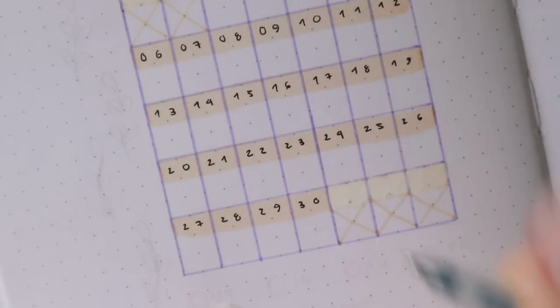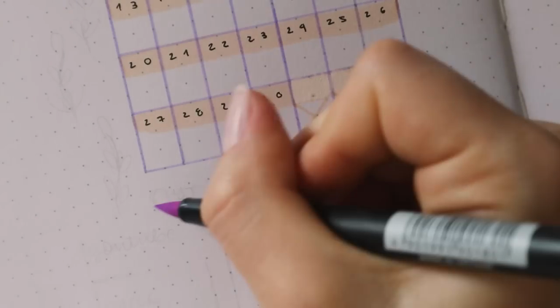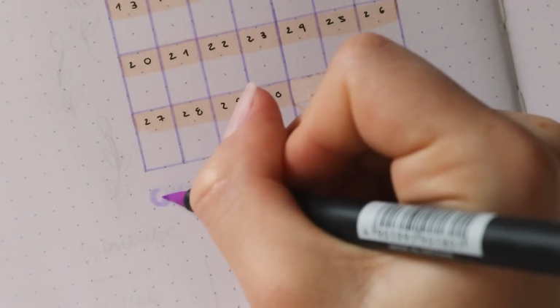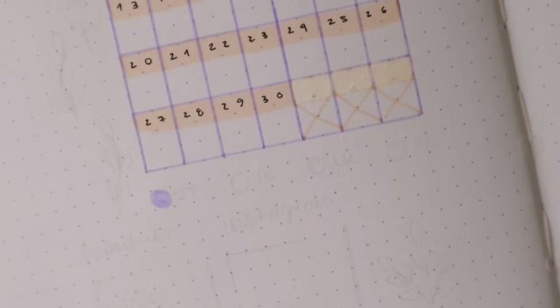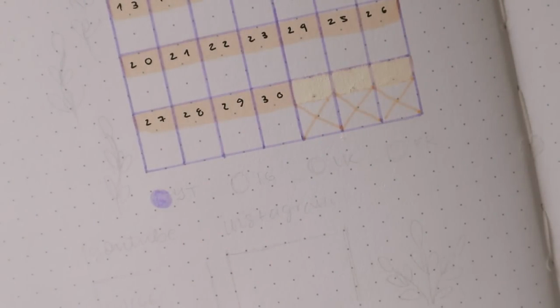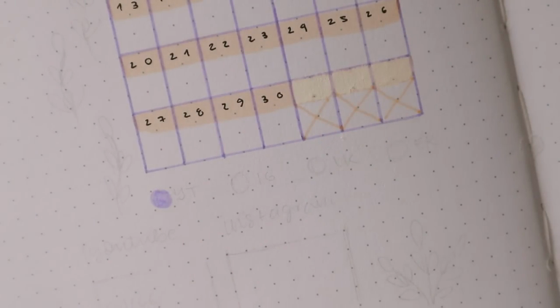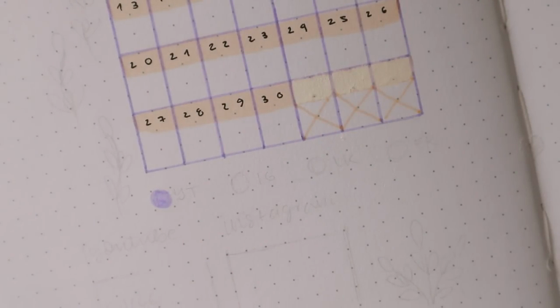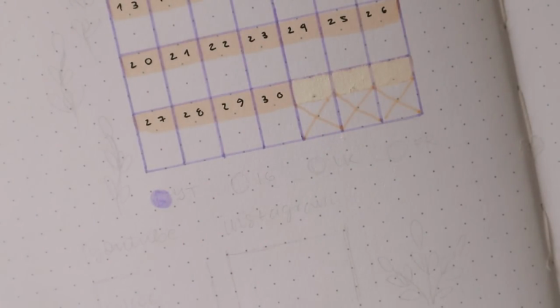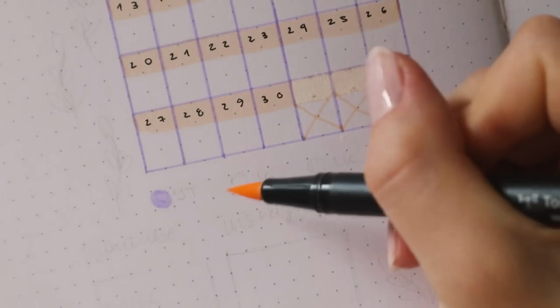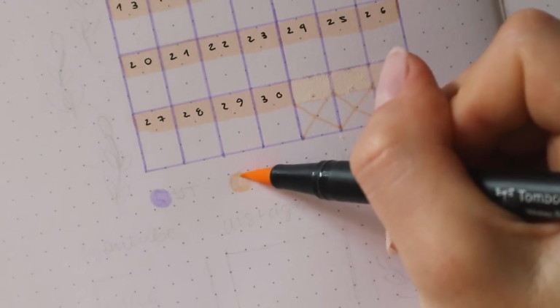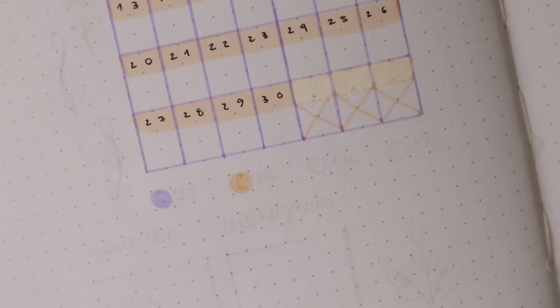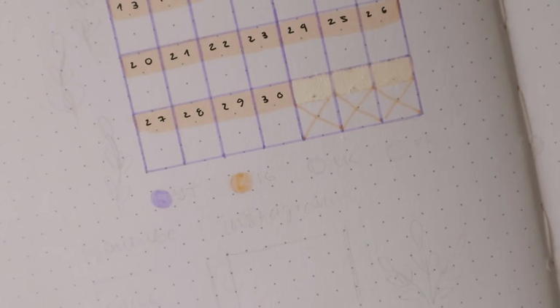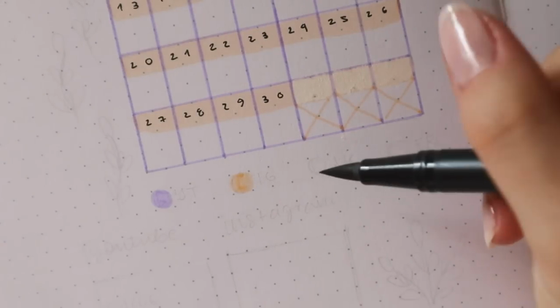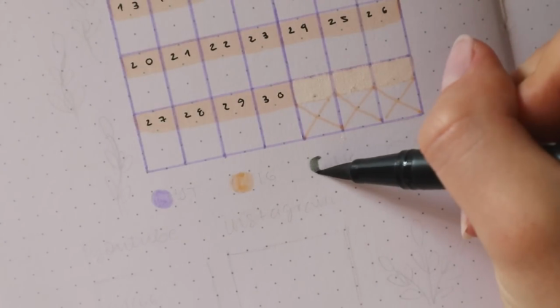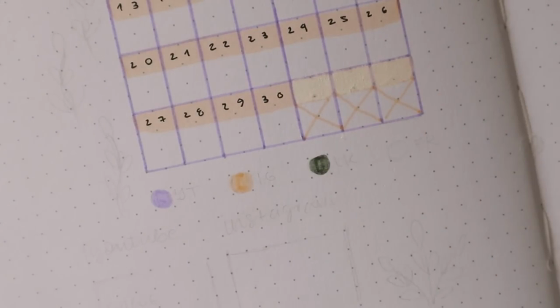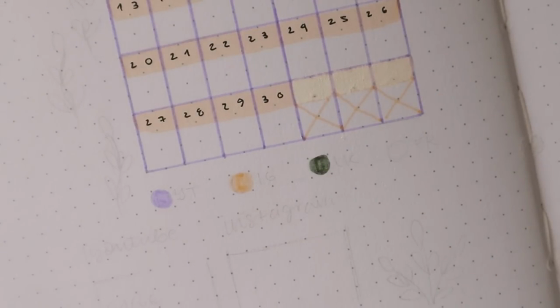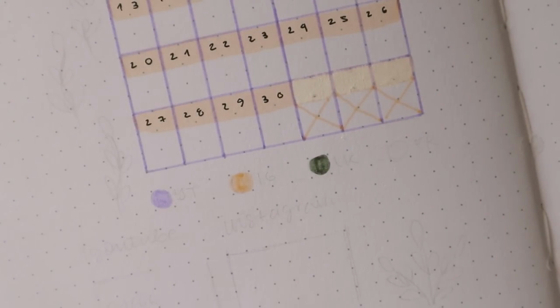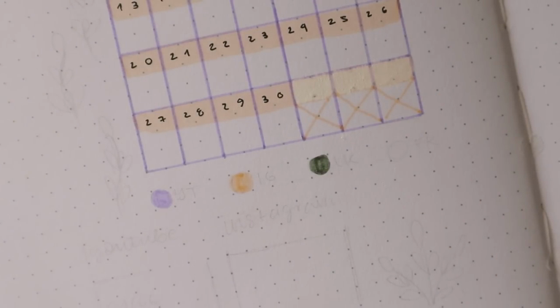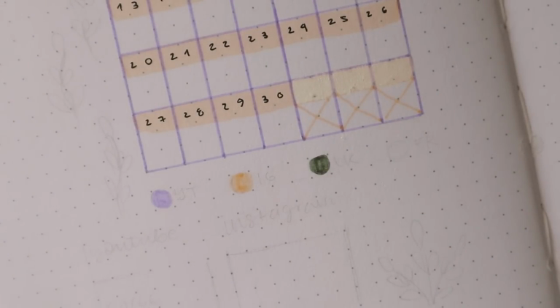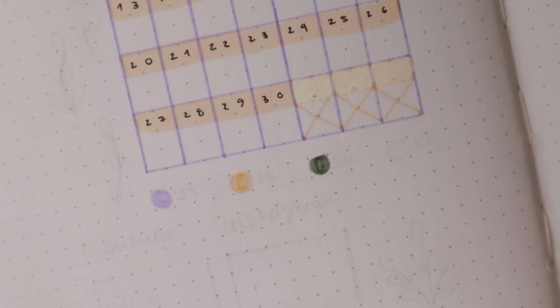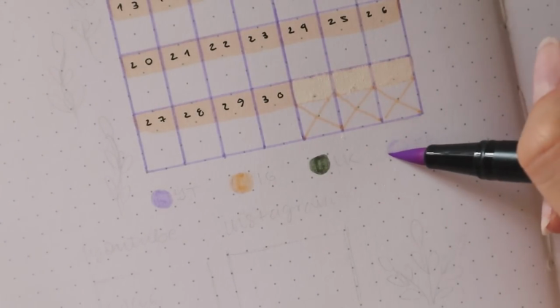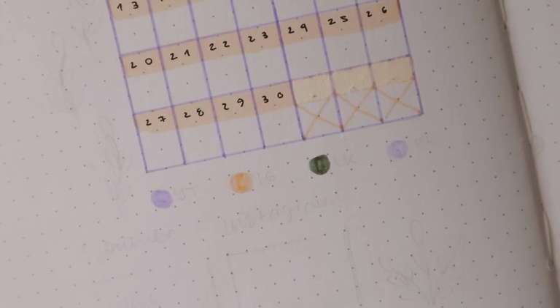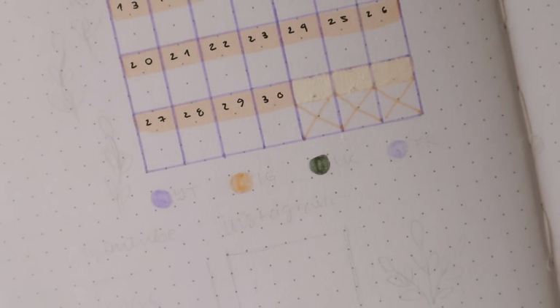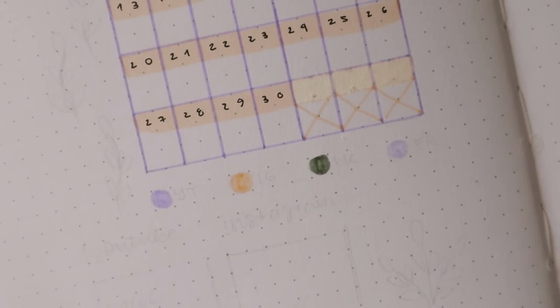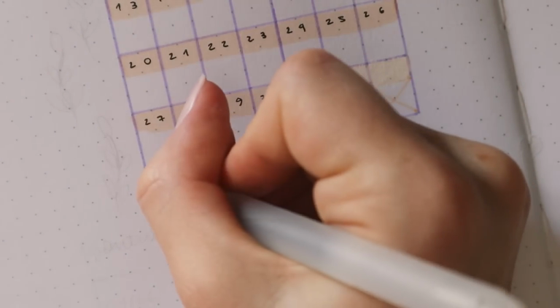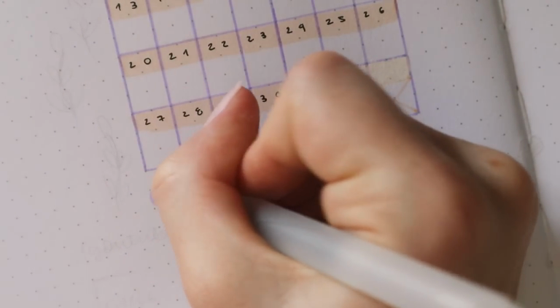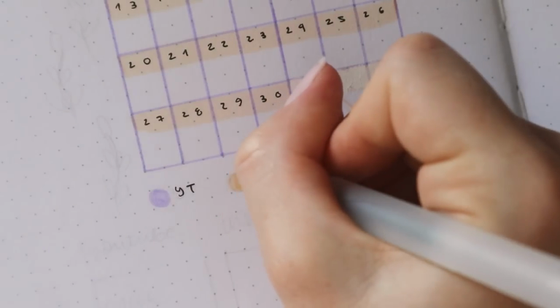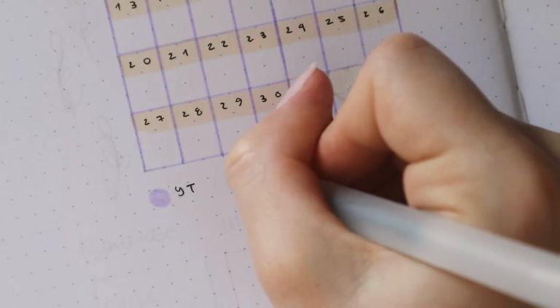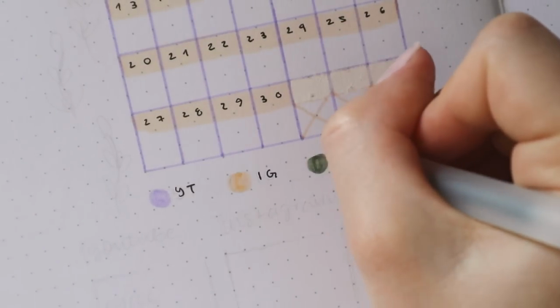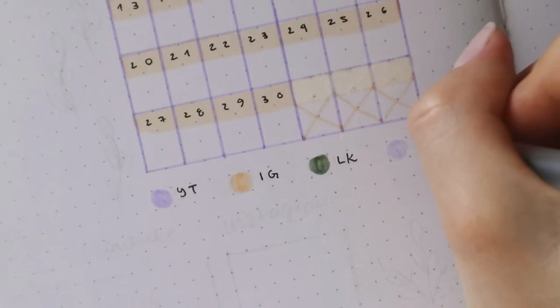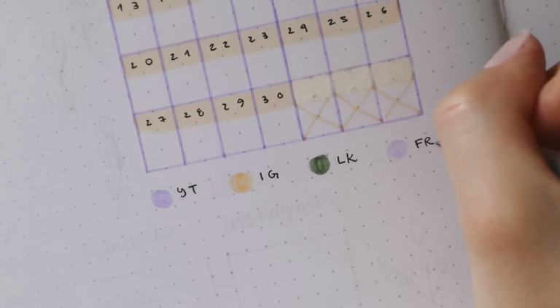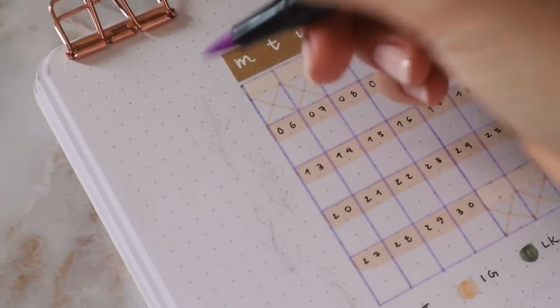Now here's where I made the little color code. I split my work into four categories: anything to do with YouTube, my Instagram, my current job, or any other freelance work, and then I can just fill in each day with those colors accordingly. I'm going to include a little color code on the bottom, so I don't actually write anything in the calendar — I'm just going to use the colors to mark what I want to work on each day.